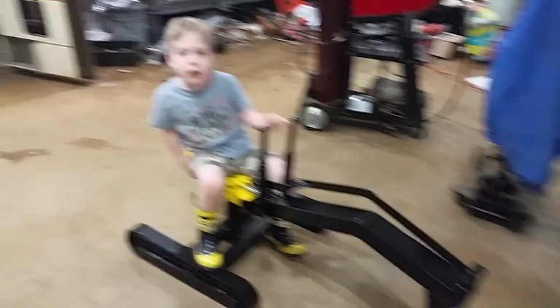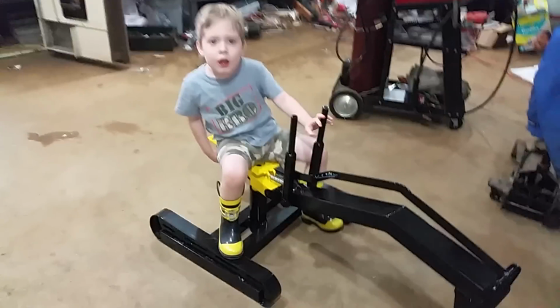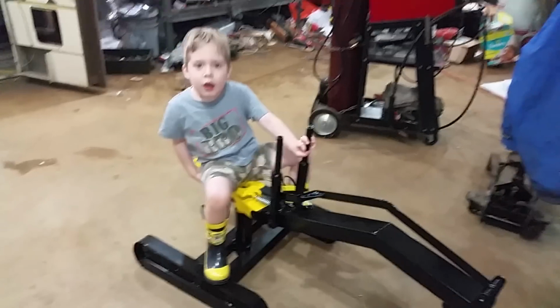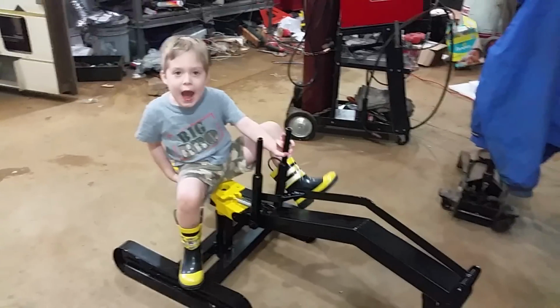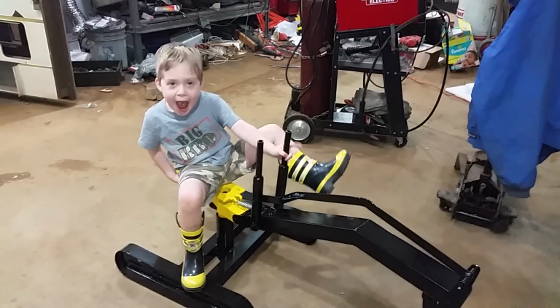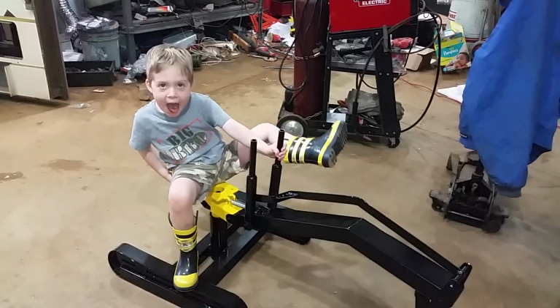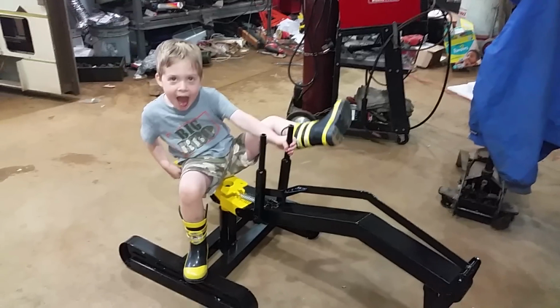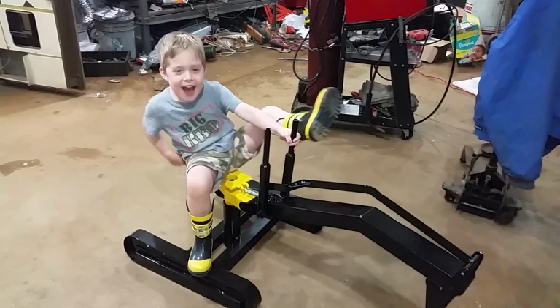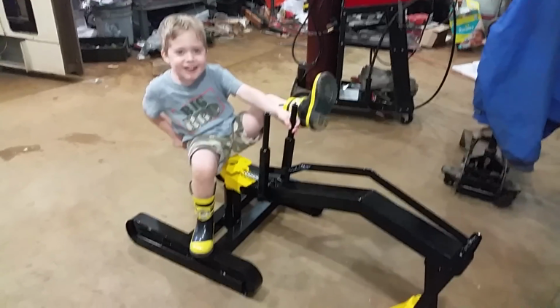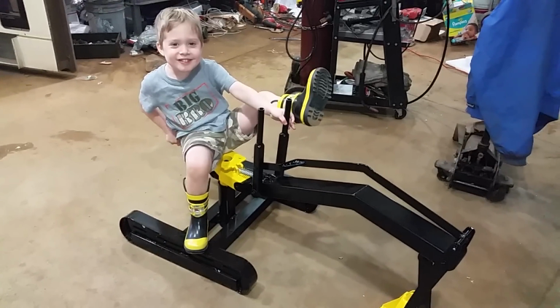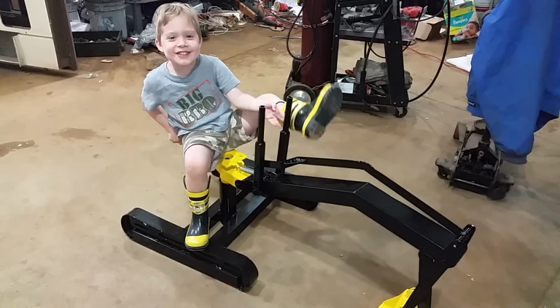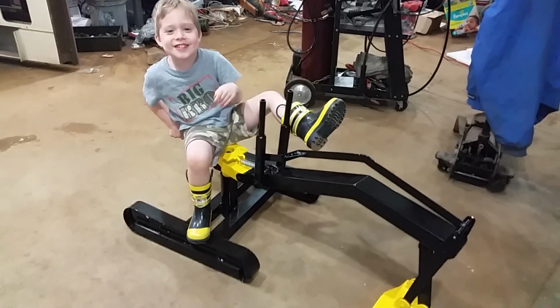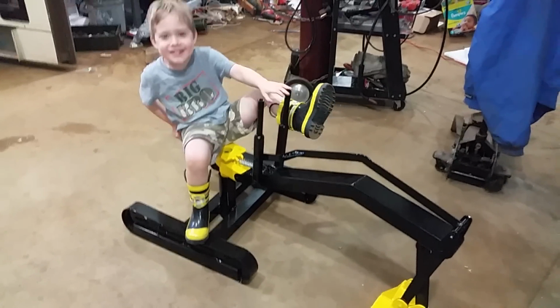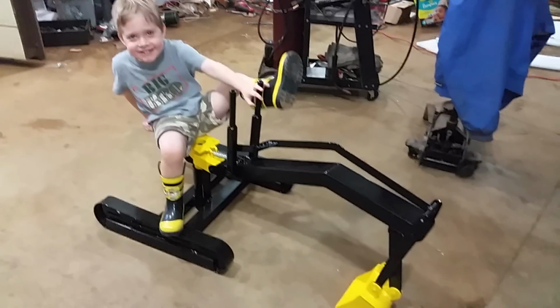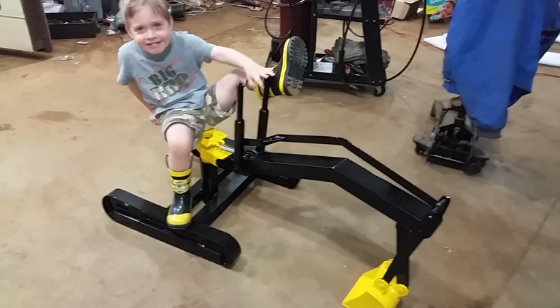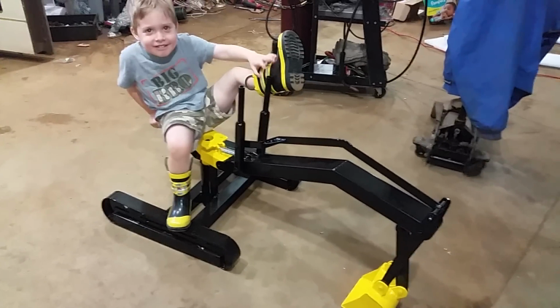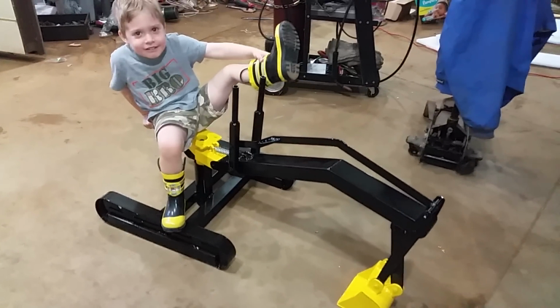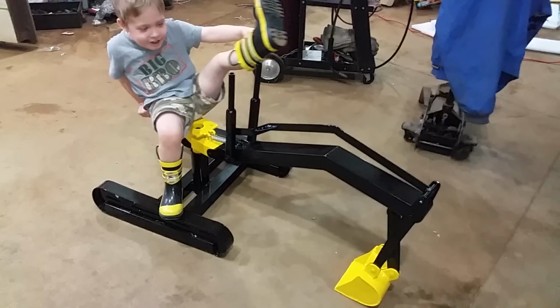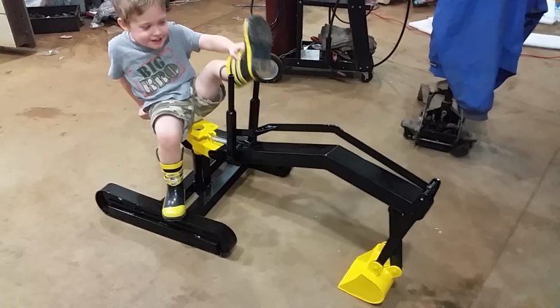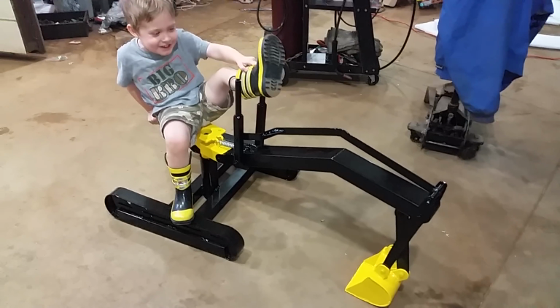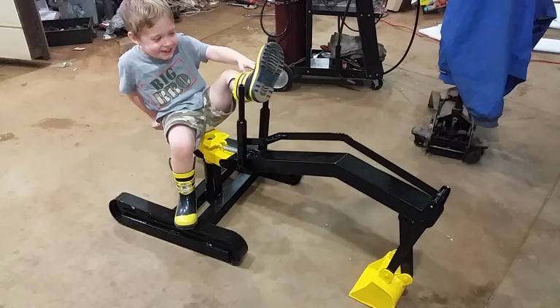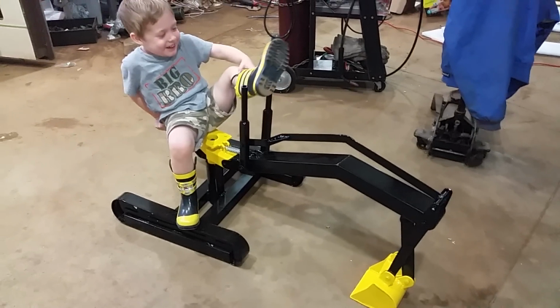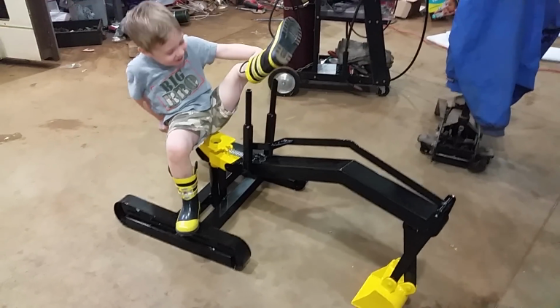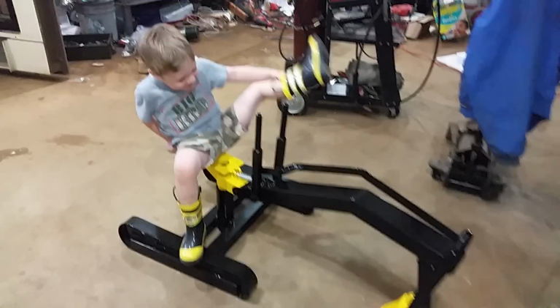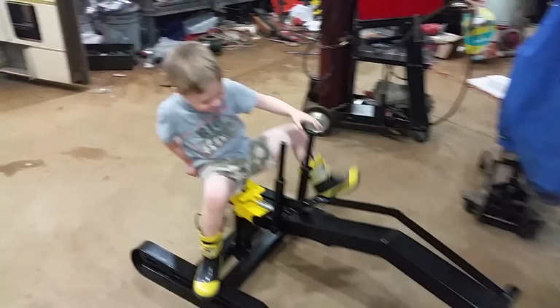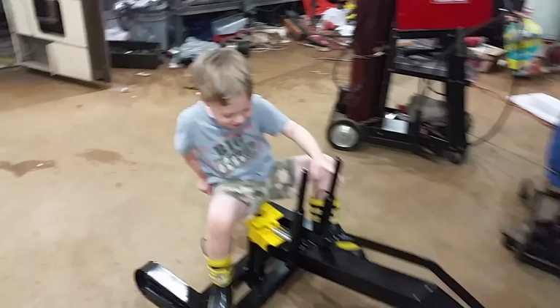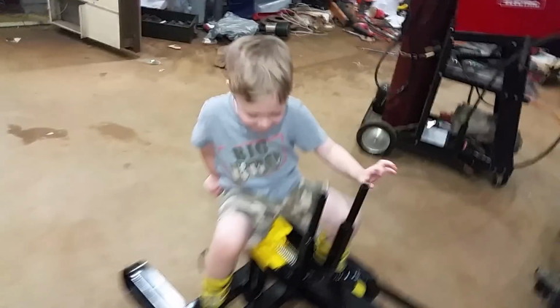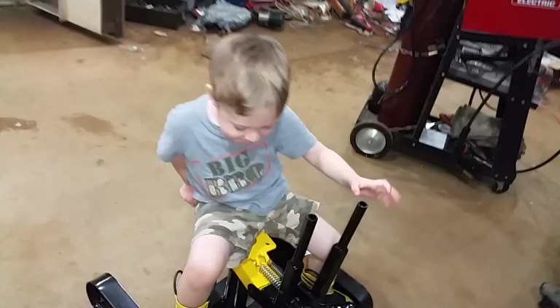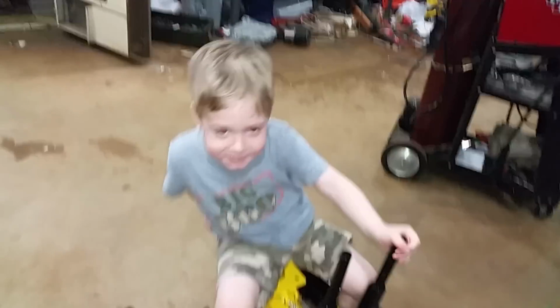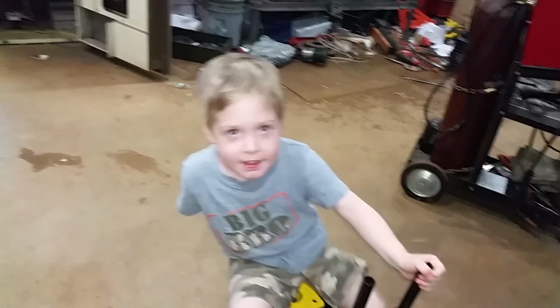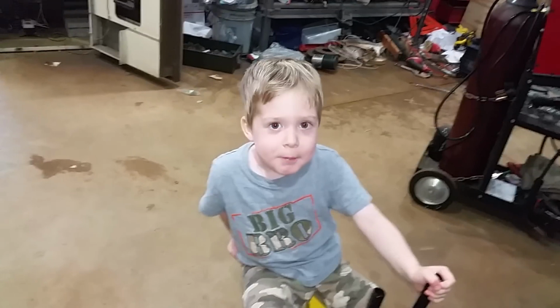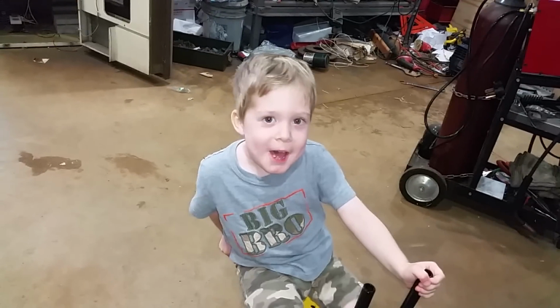Say hi! My name is Crew. Hi, my name is Crew, and this is my digger. And say bye! Bye bye!